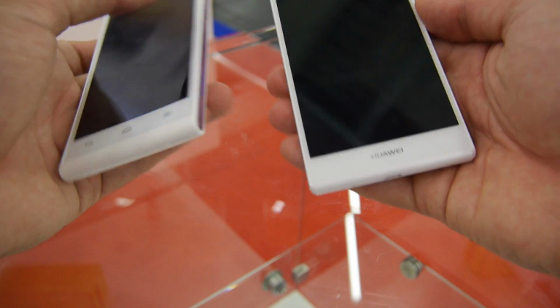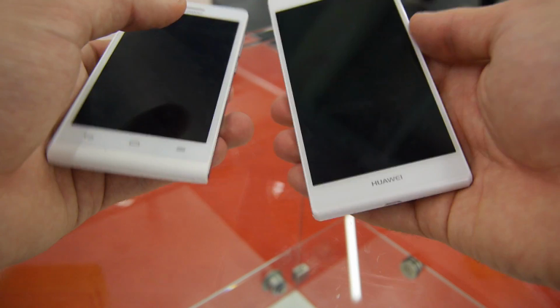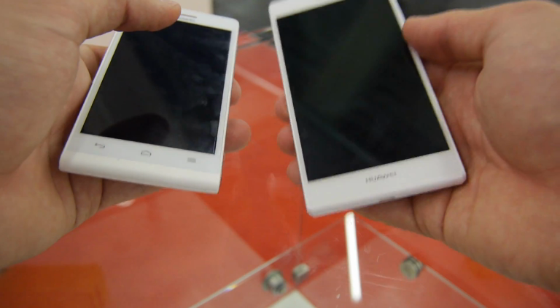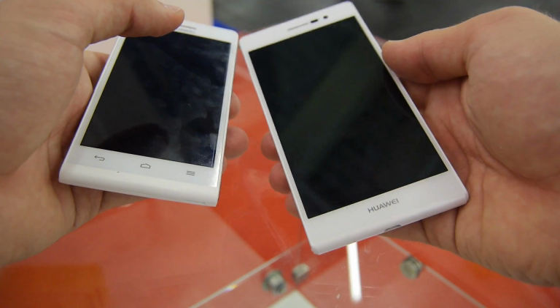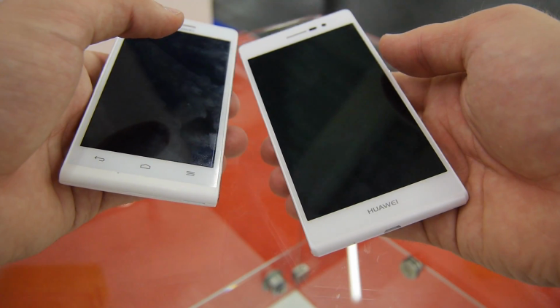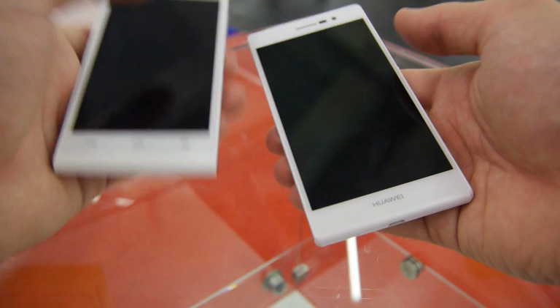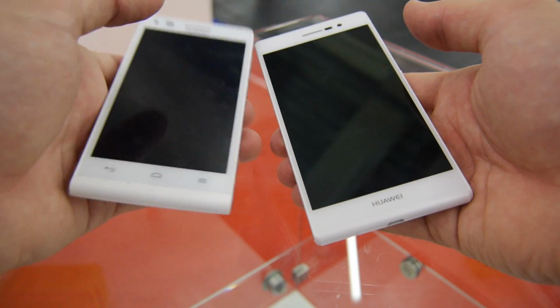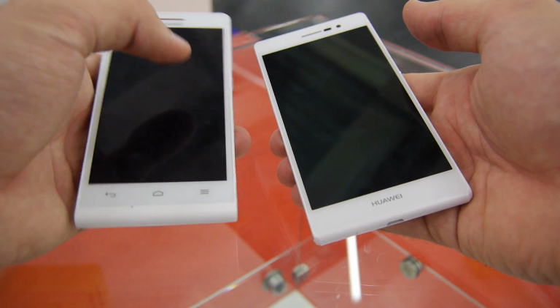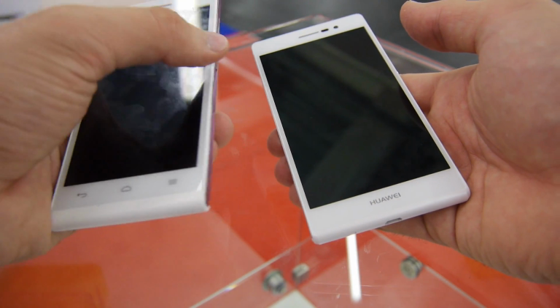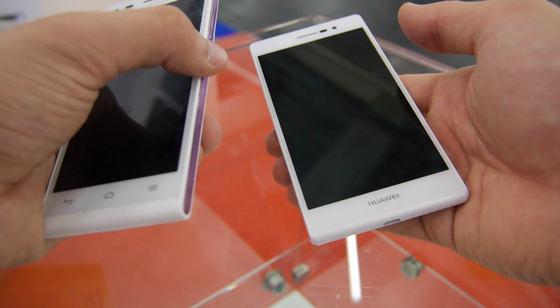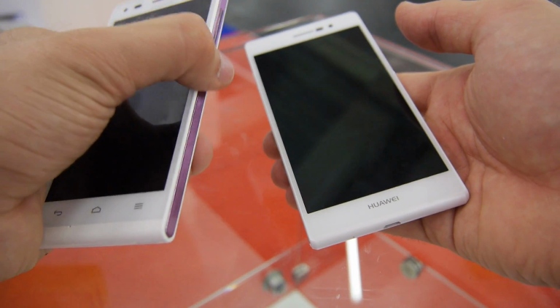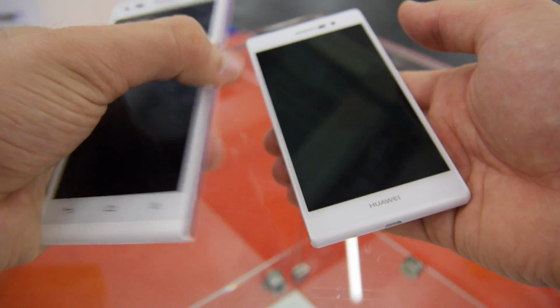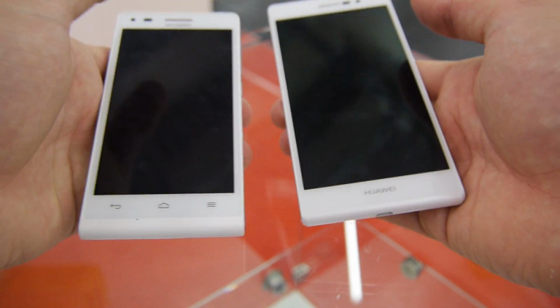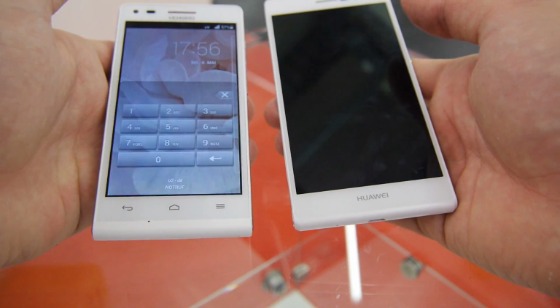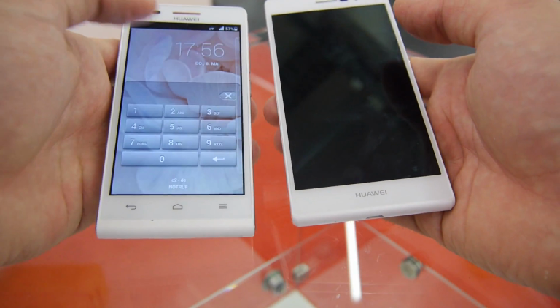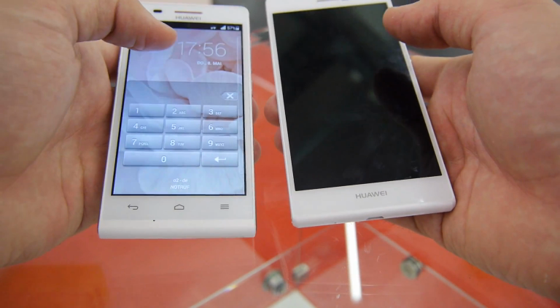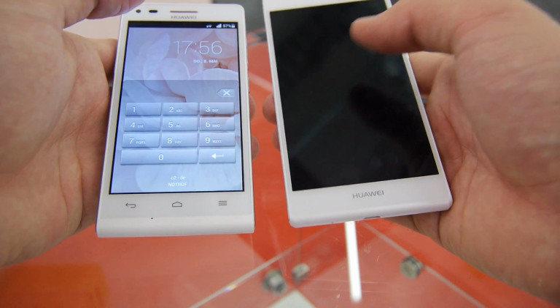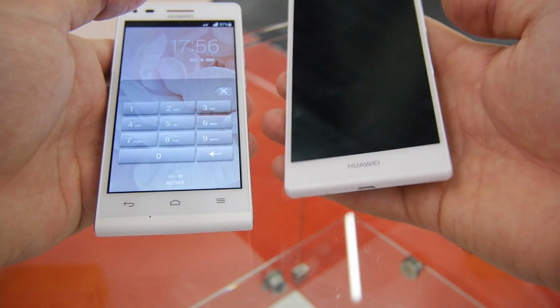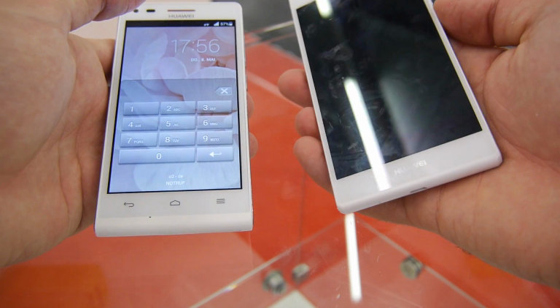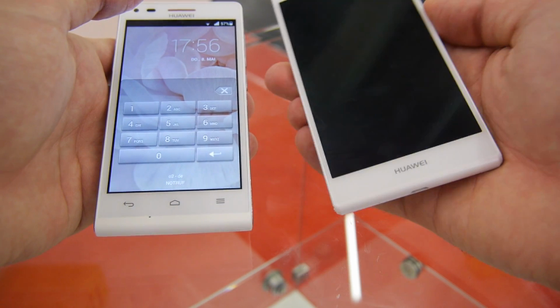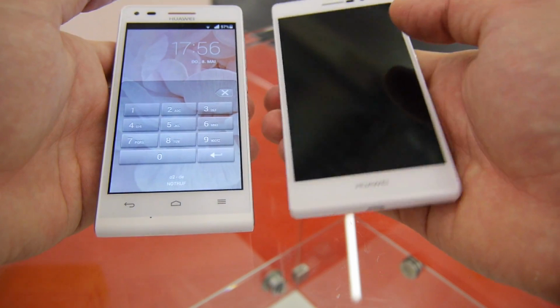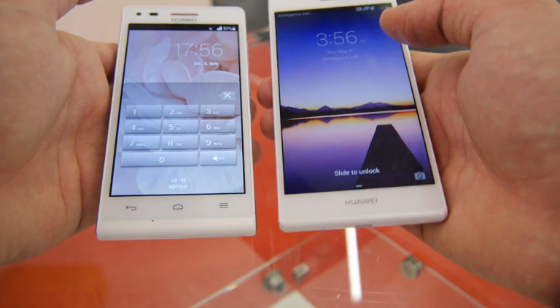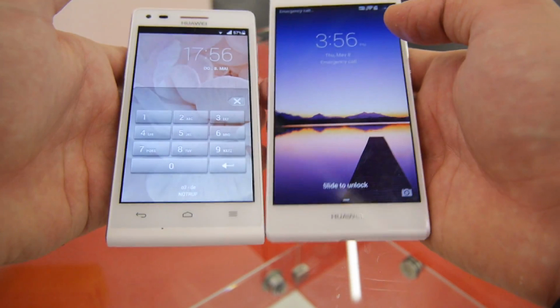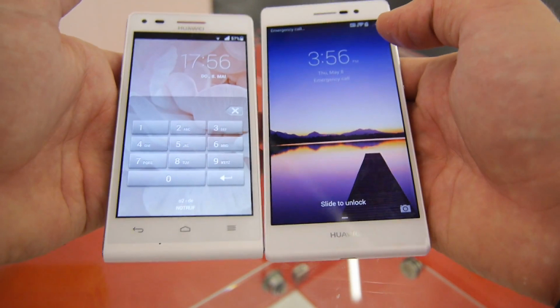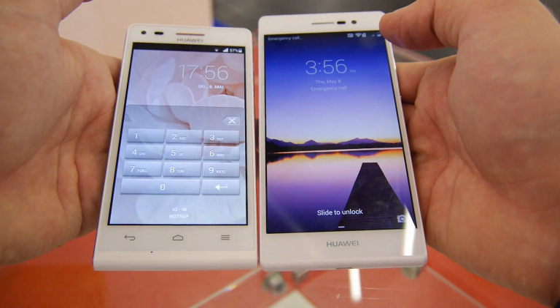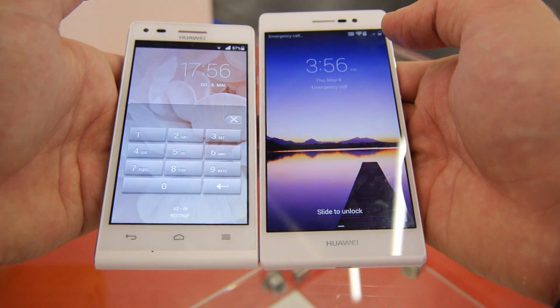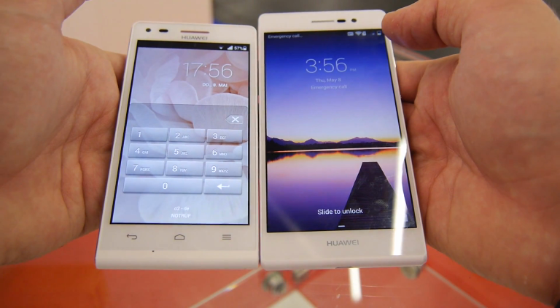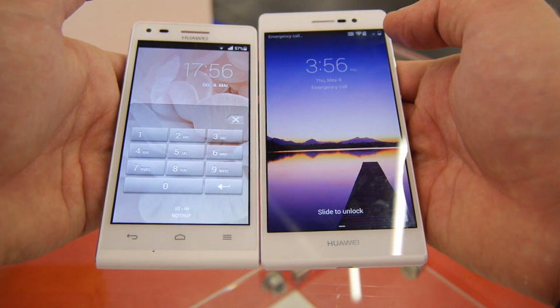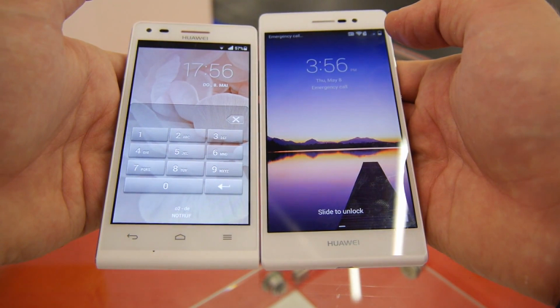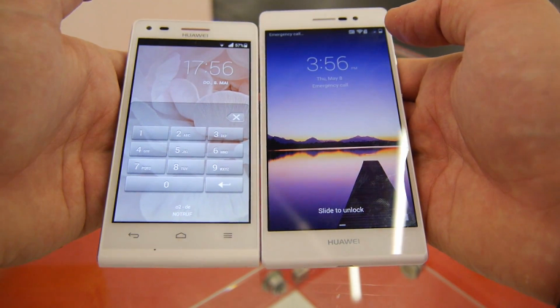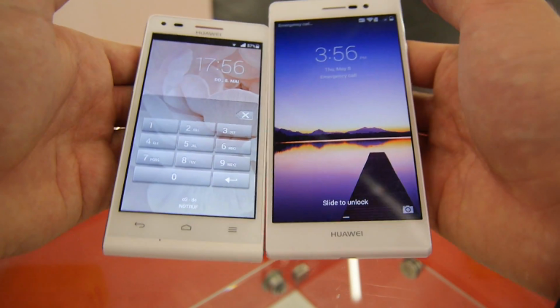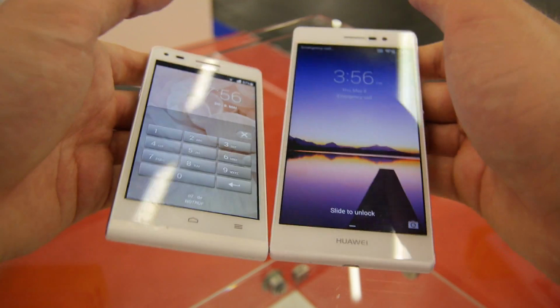The P7 weighs 124 grams and the P7 Mini weighs 115 grams. Thank you for tuning in, don't forget to subscribe. My name is Balazs — thank you for tuning in!